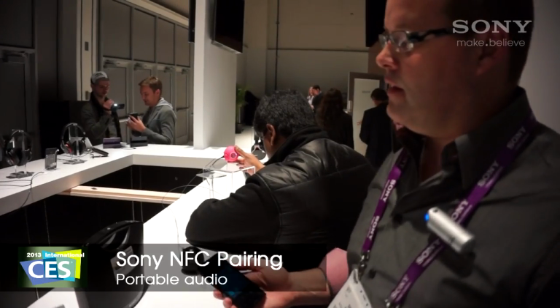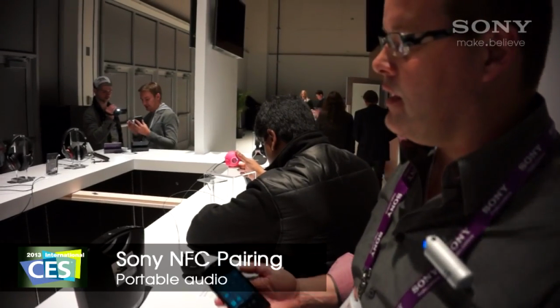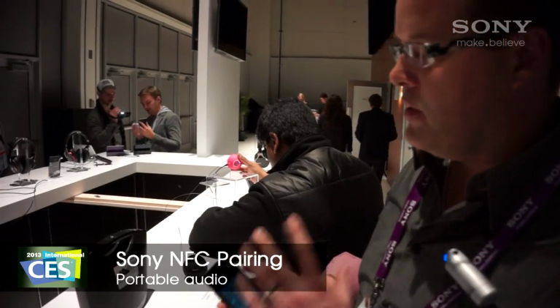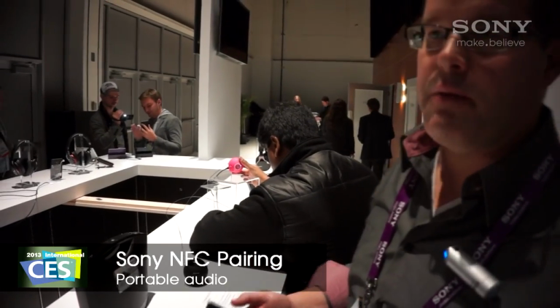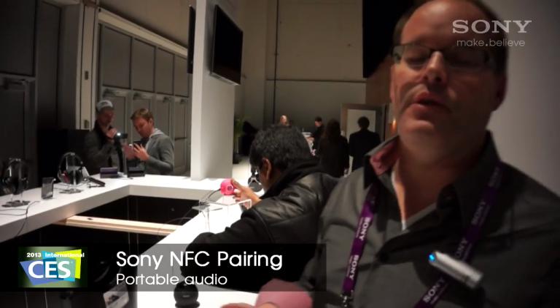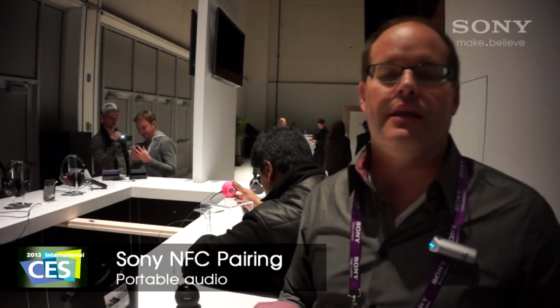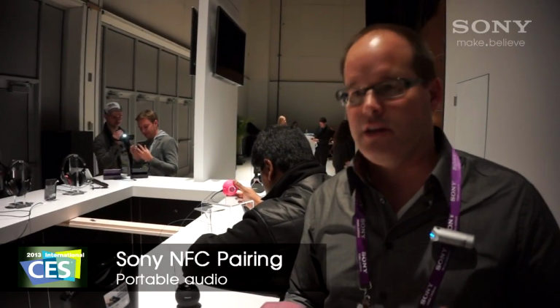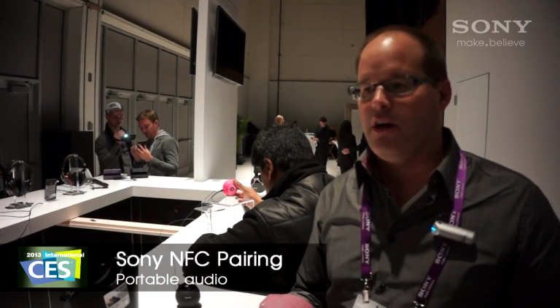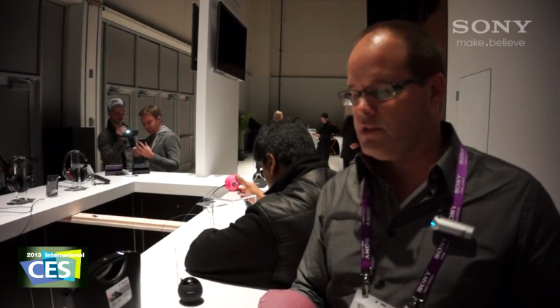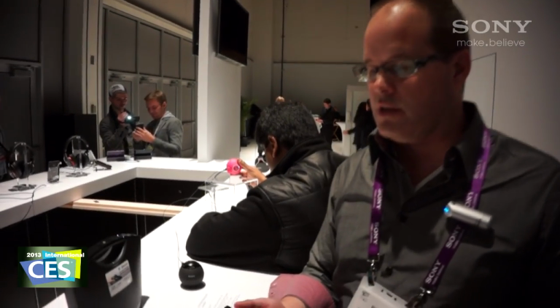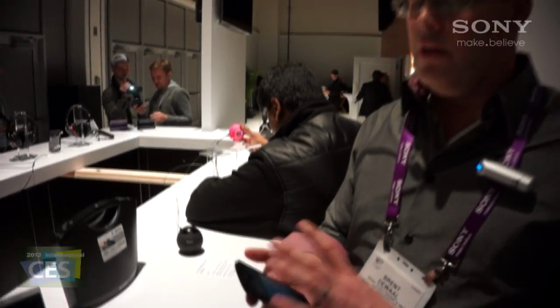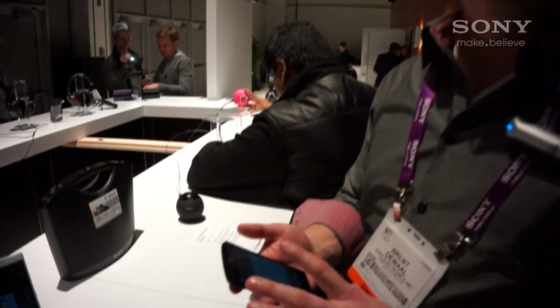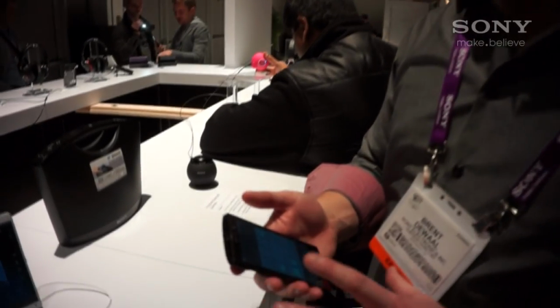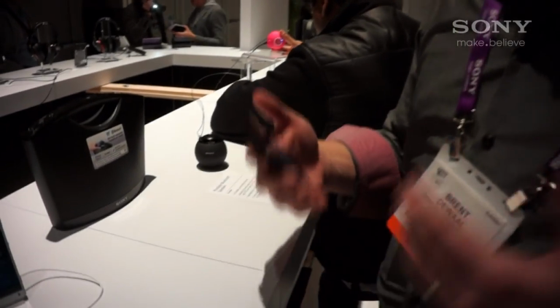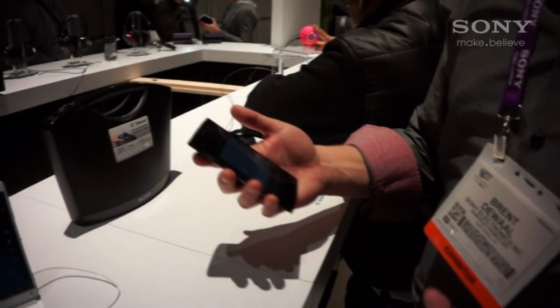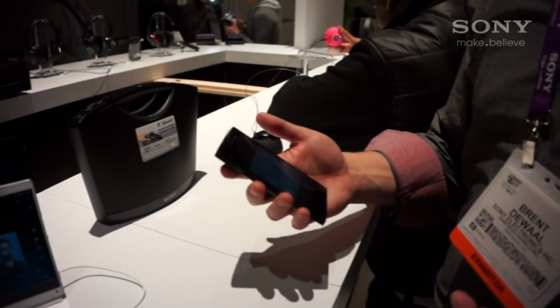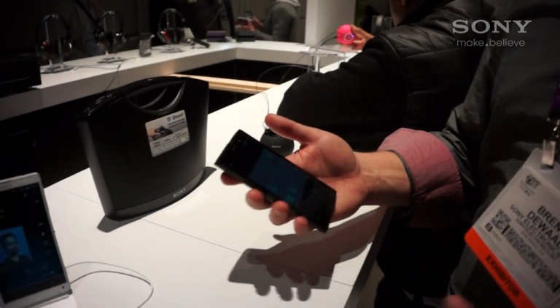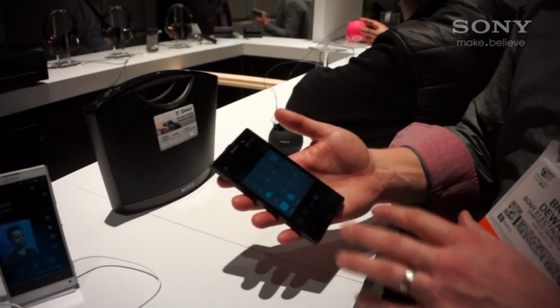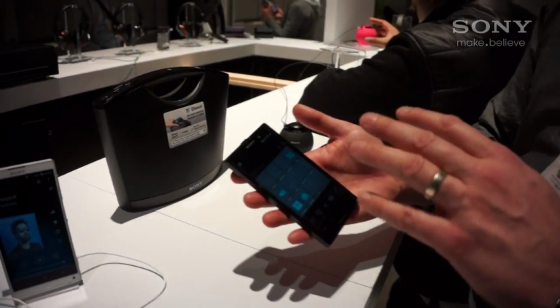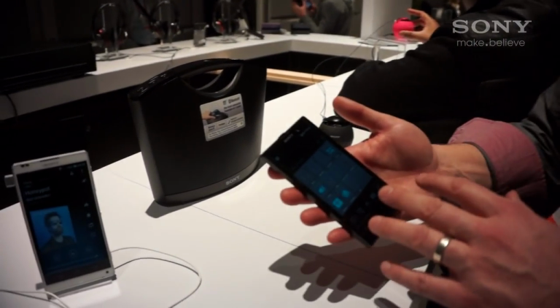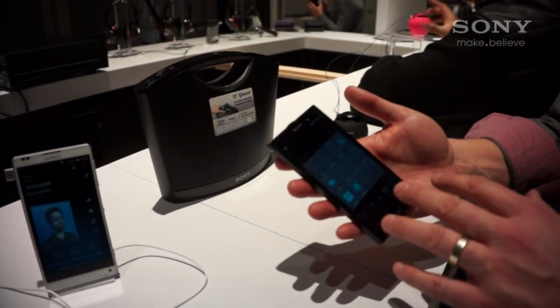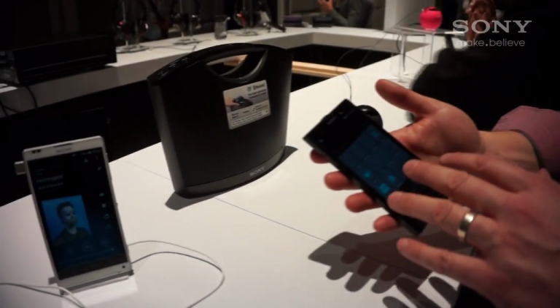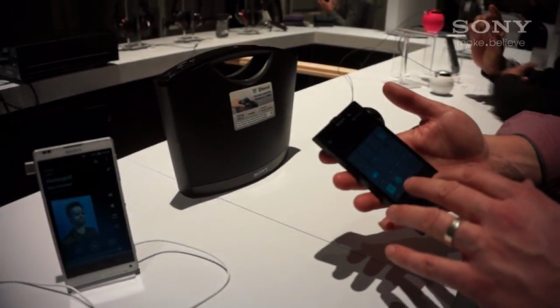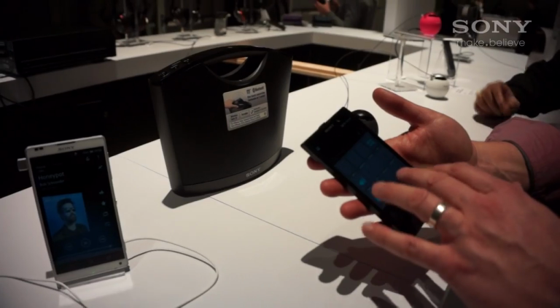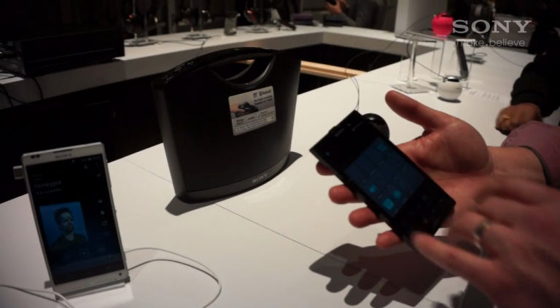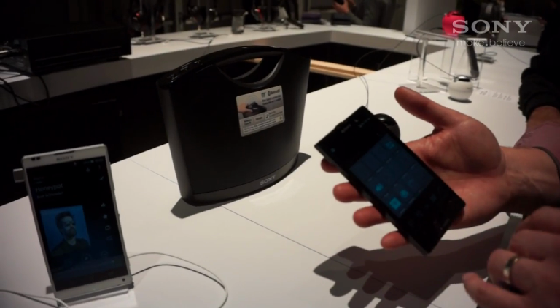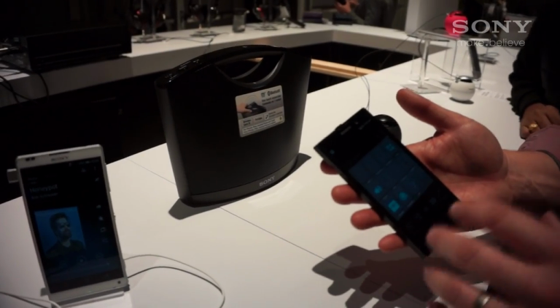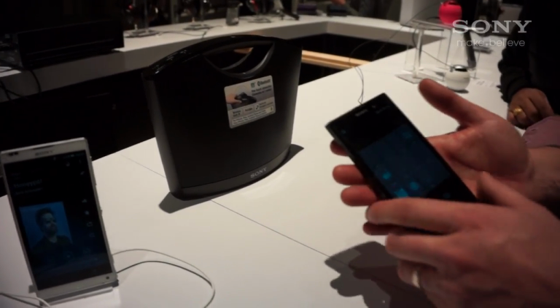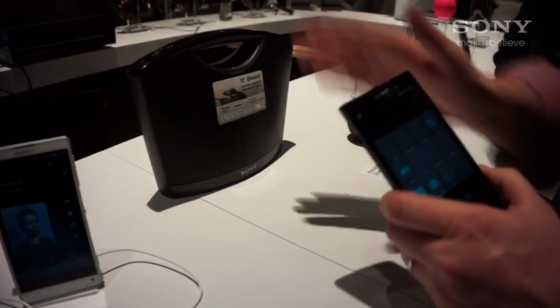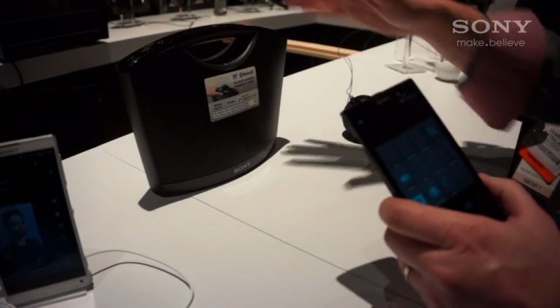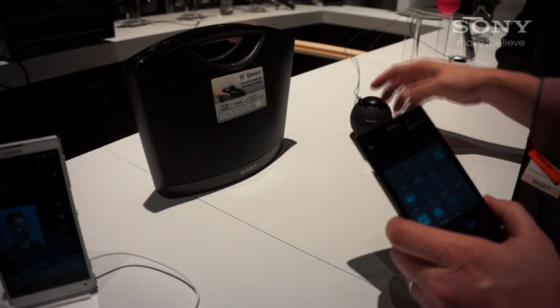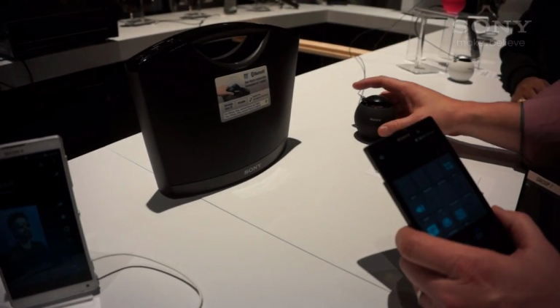You're looking at your music, maybe you've got Music Unlimited, you're listening to all your great songs, you've got Bluetooth in your car. How do you take that to other places? With NFC, we're able to do all kinds of great functionality with new Sony products.